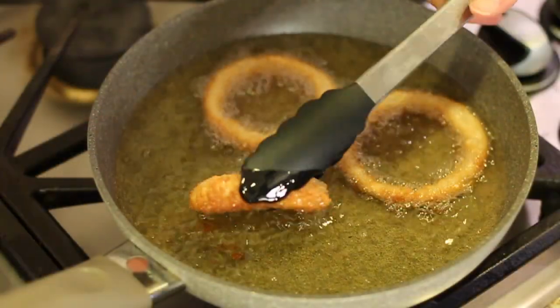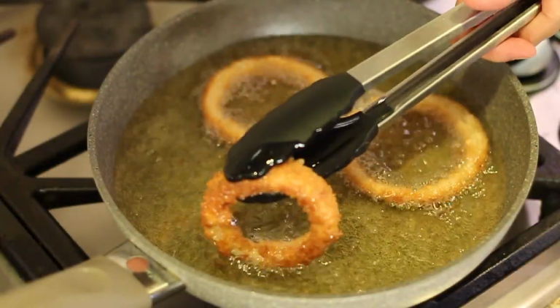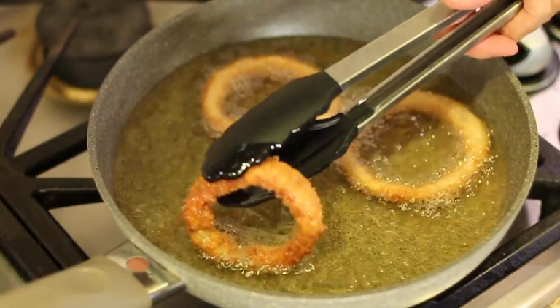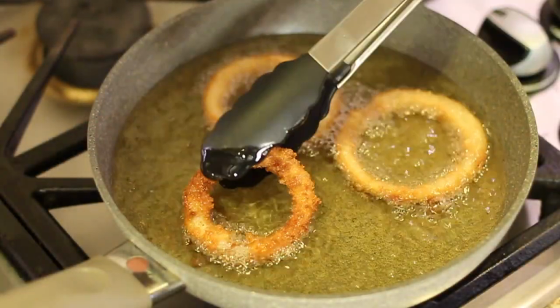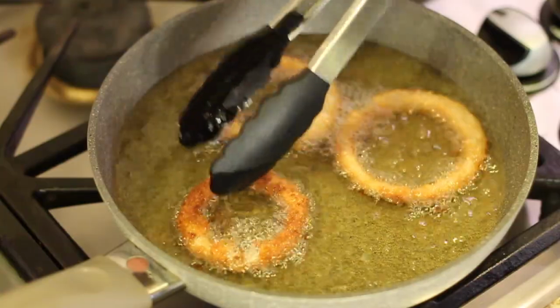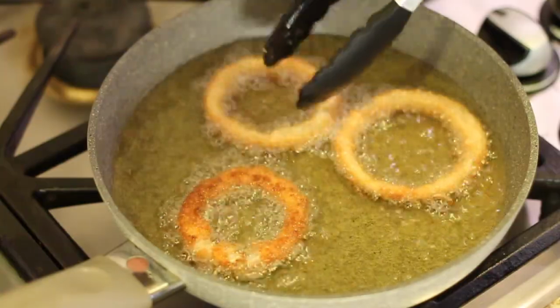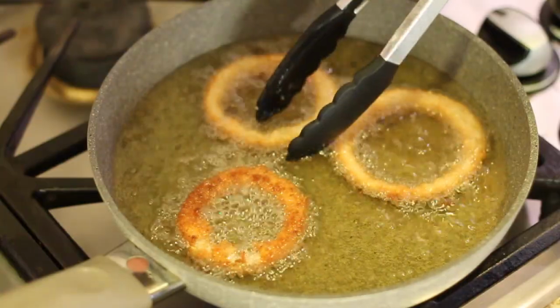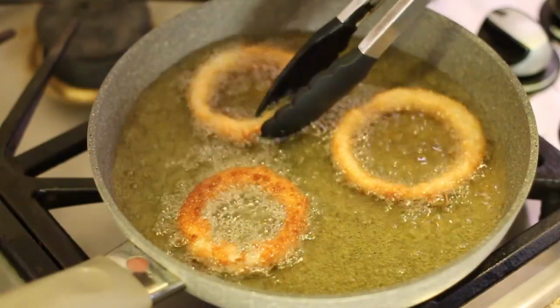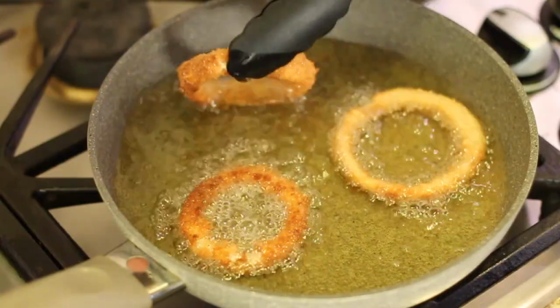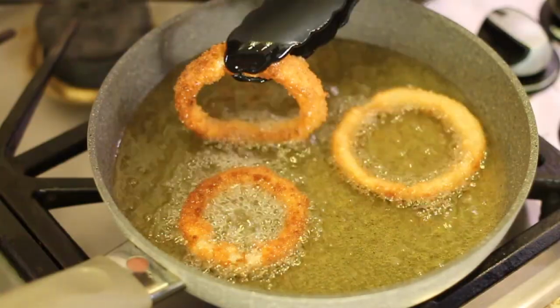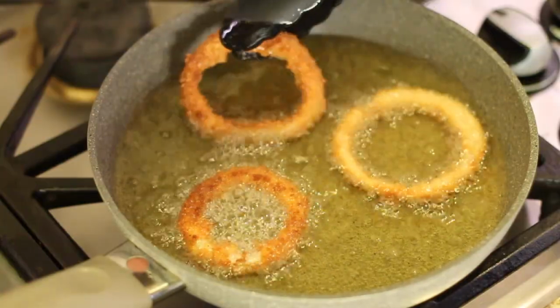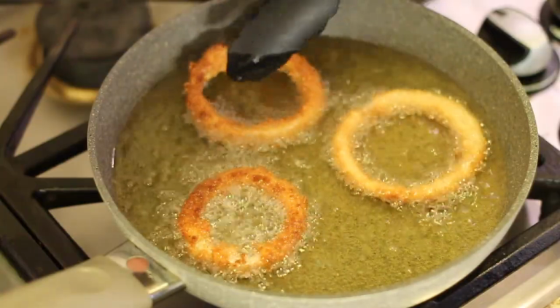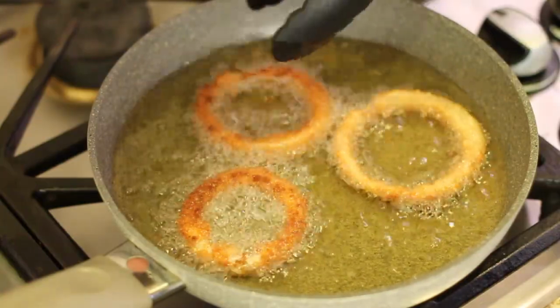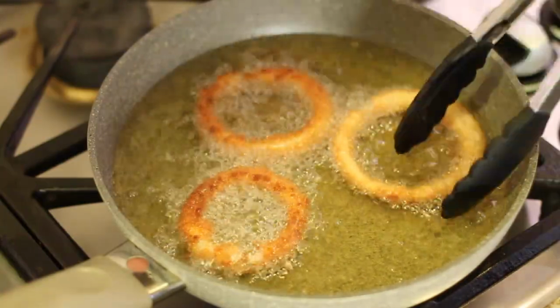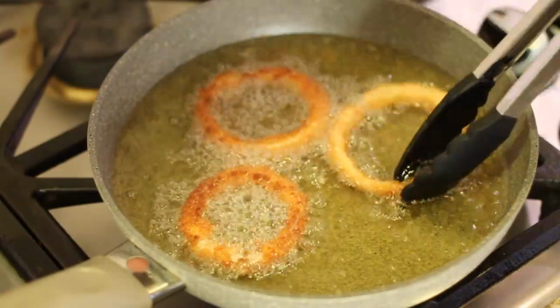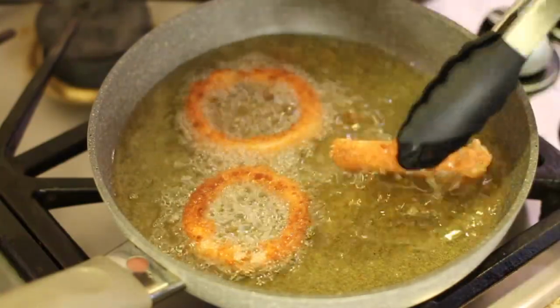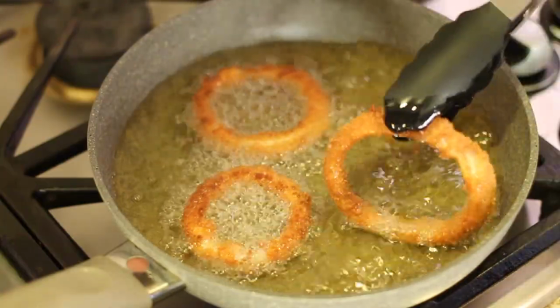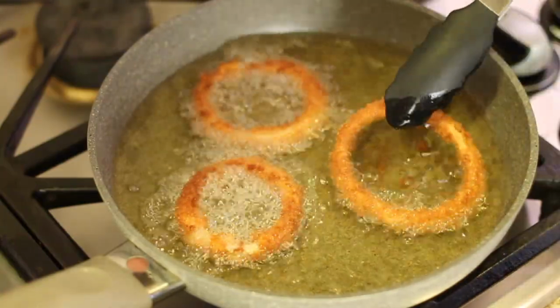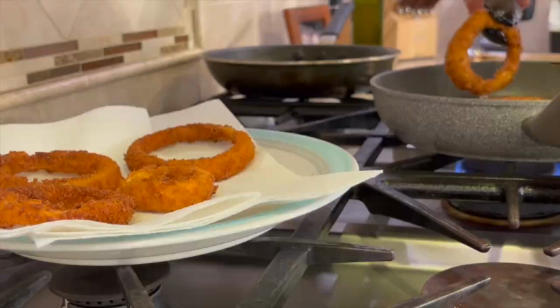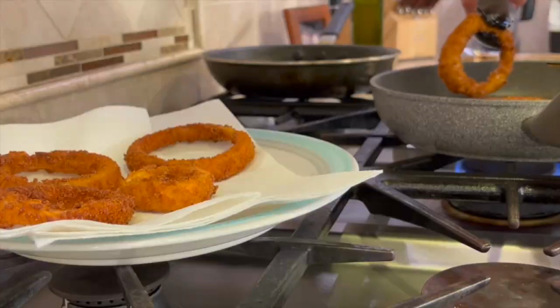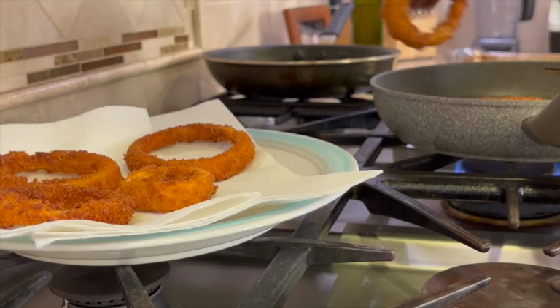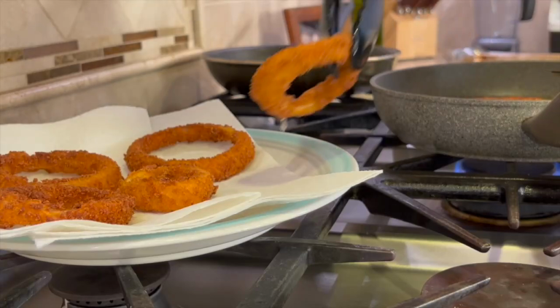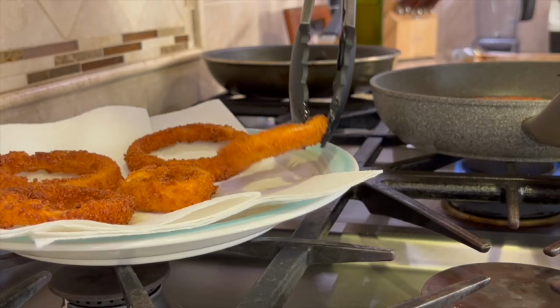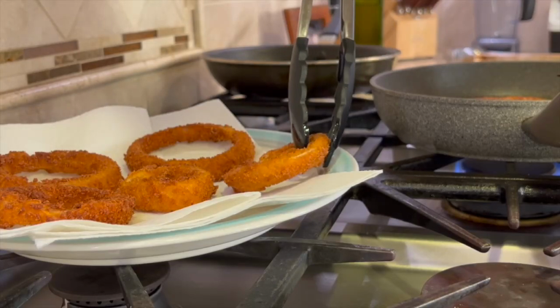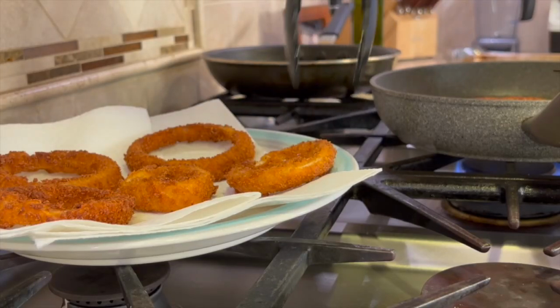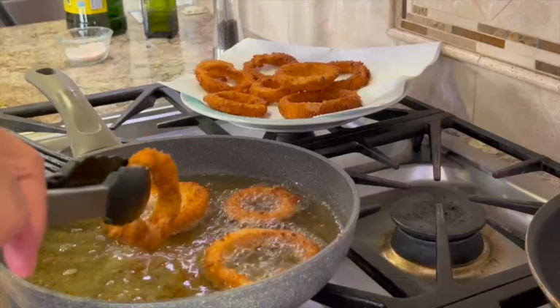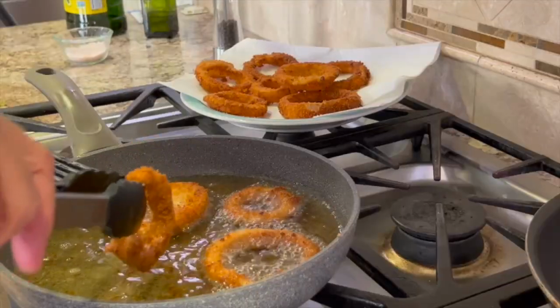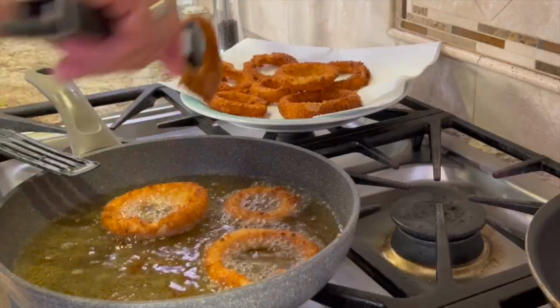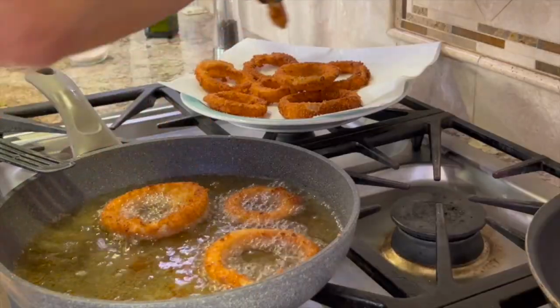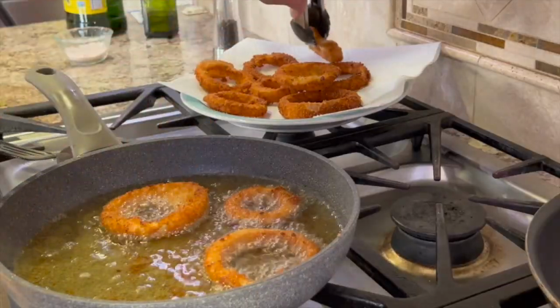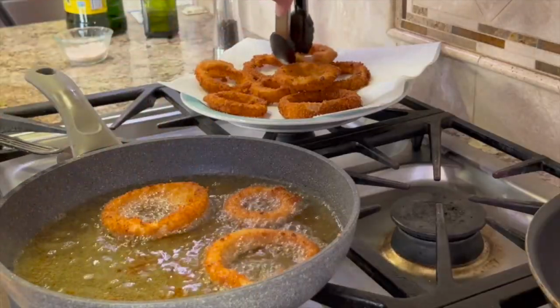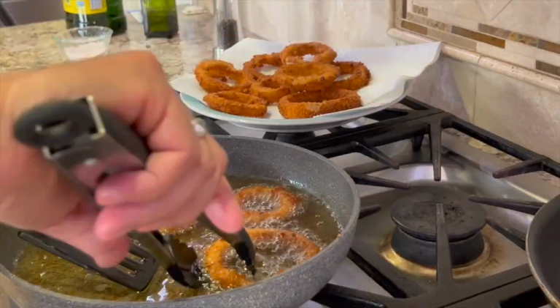My temperature is about 370 degrees, so it's time to drop these in very gently. You want to see them bubble up right away — that means your onion rings are going to get nice and crispy and not be soggy. These cook up really quickly, about a minute or two, and then you'll want to turn them over, so keep an eye on them. Once the second side is done, place them on a paper towel-covered plate.